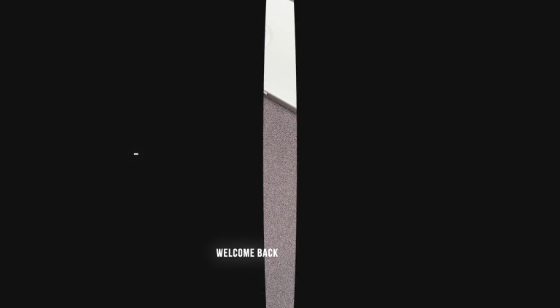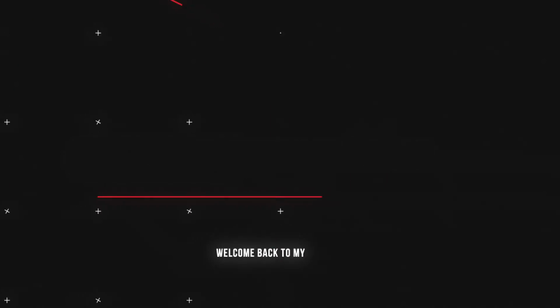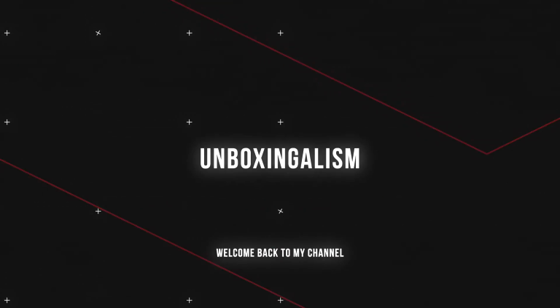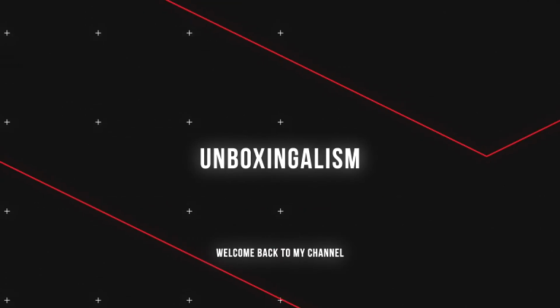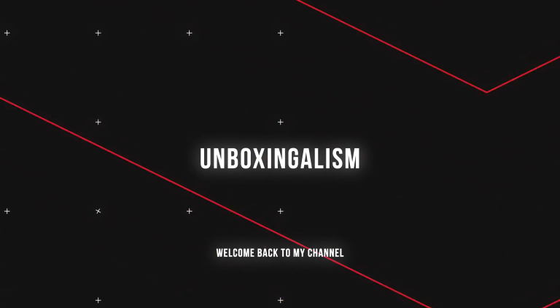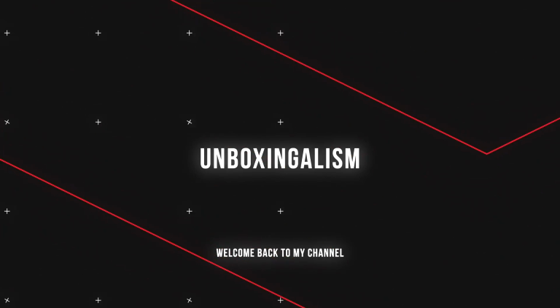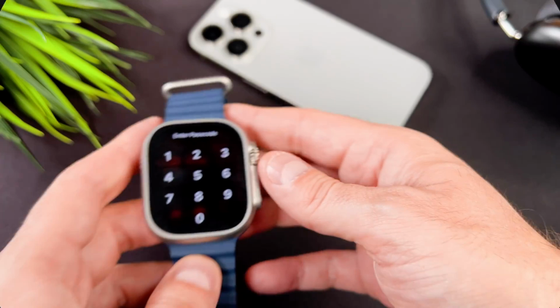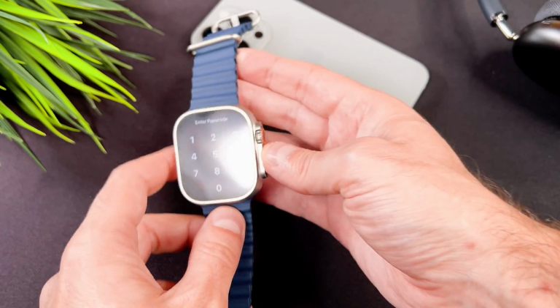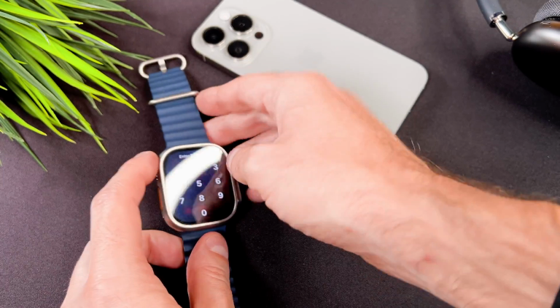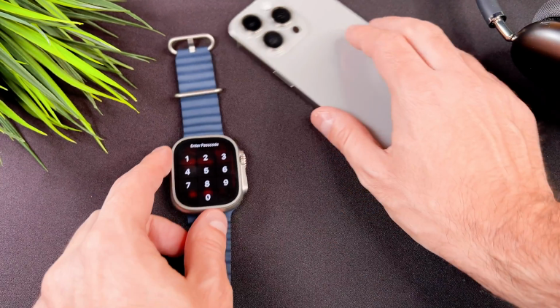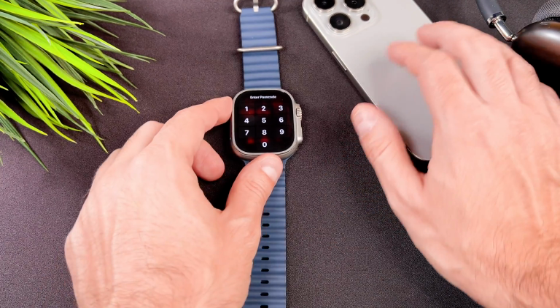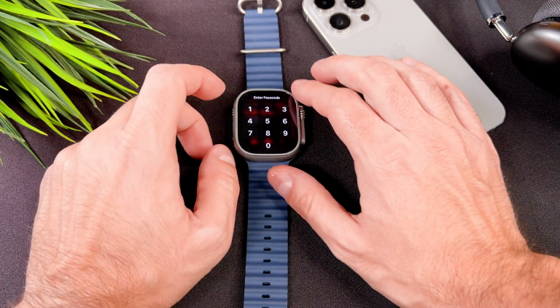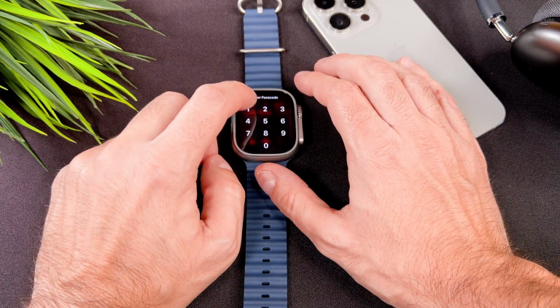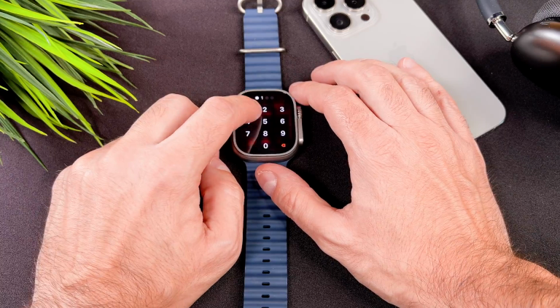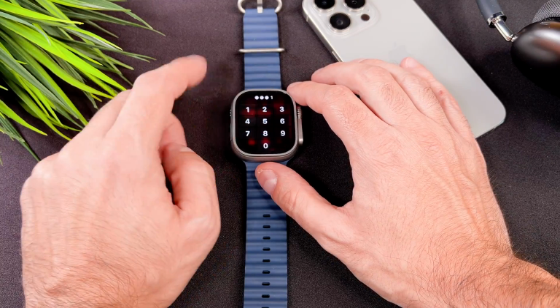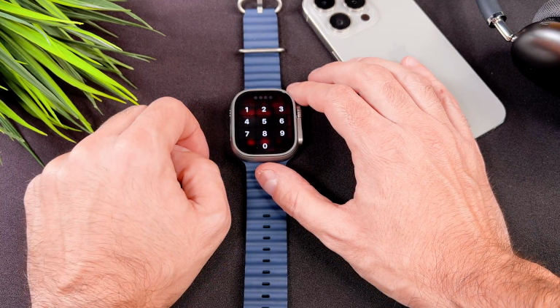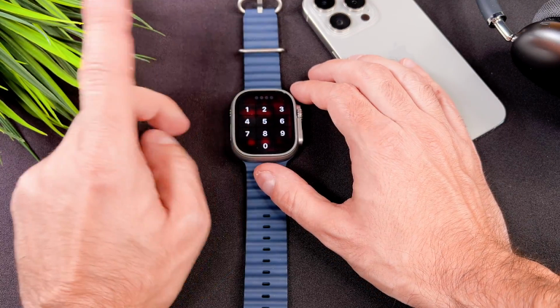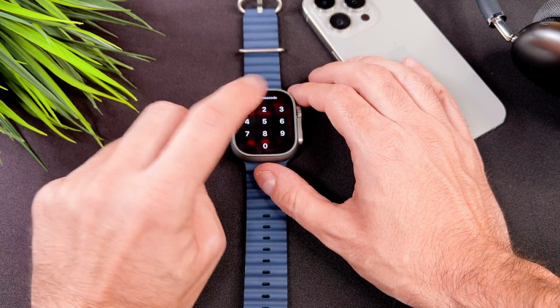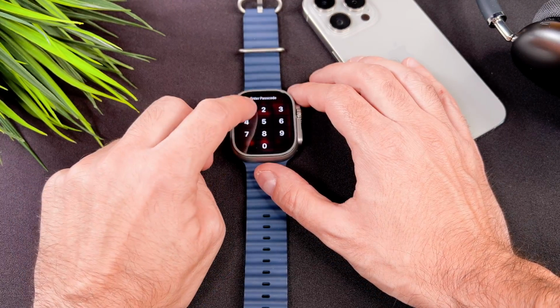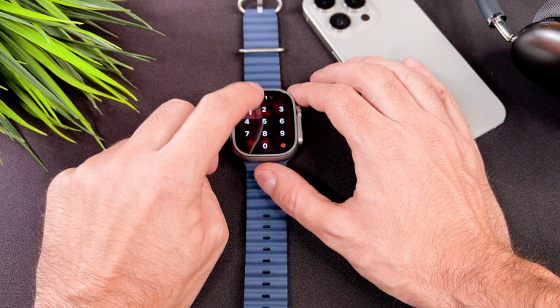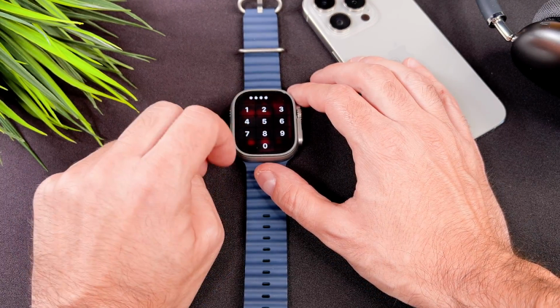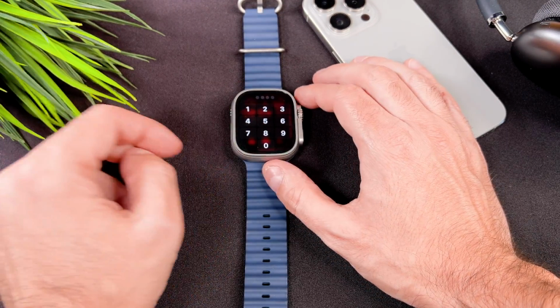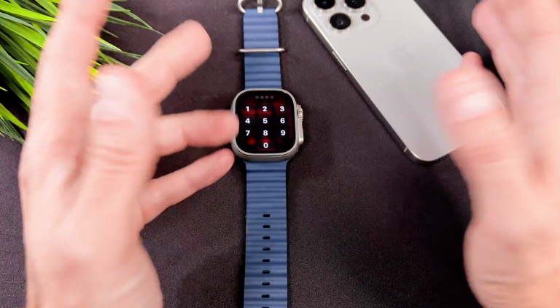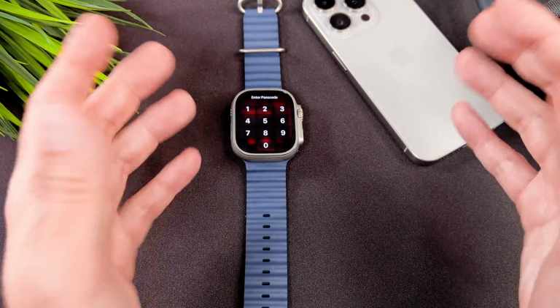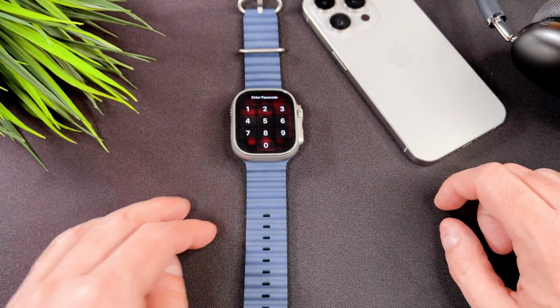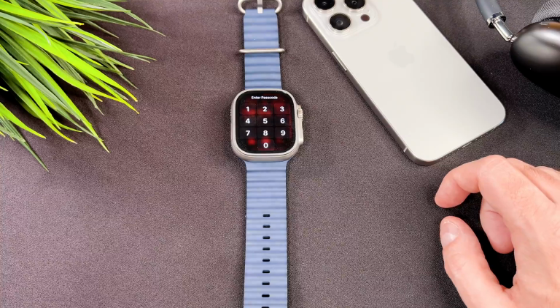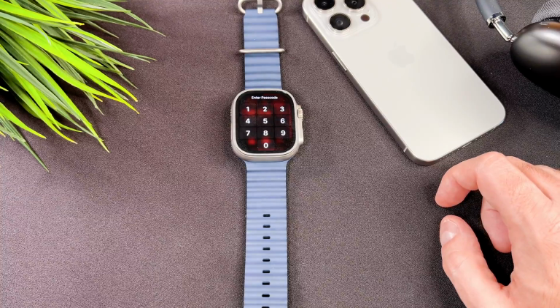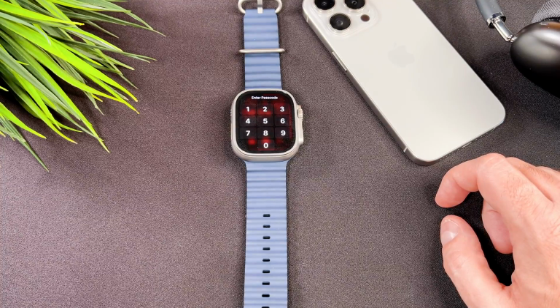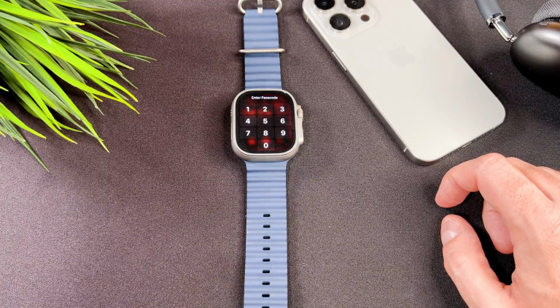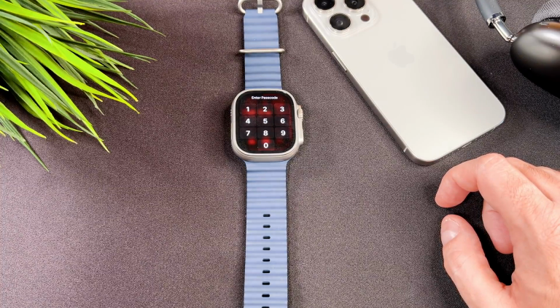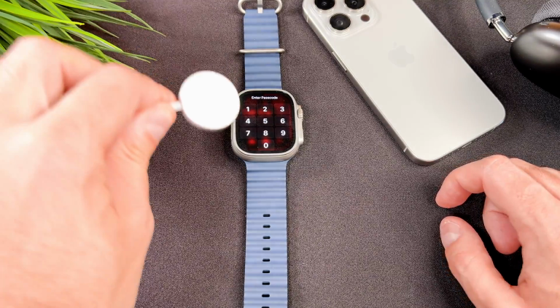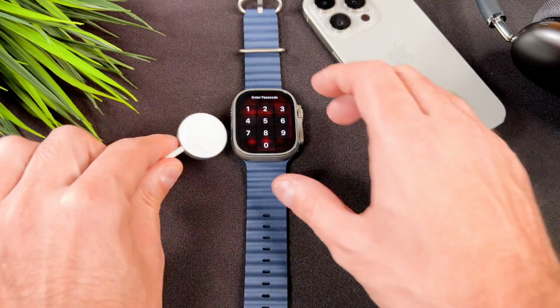Hi everyone, MboxSingalism here and welcome back to my channel. In this short video I will show you what to do if you forget your Apple Watch passcode. Please be aware that during this fix all data will be lost from your watch.